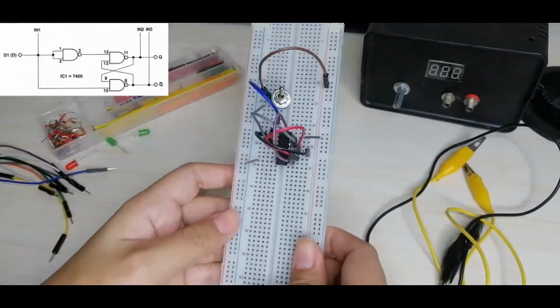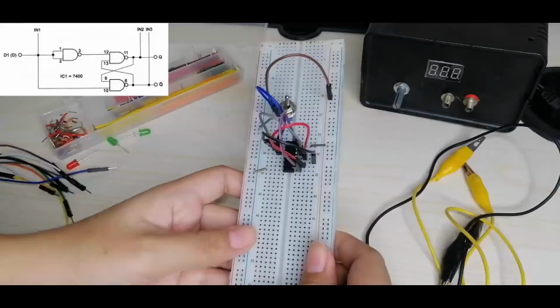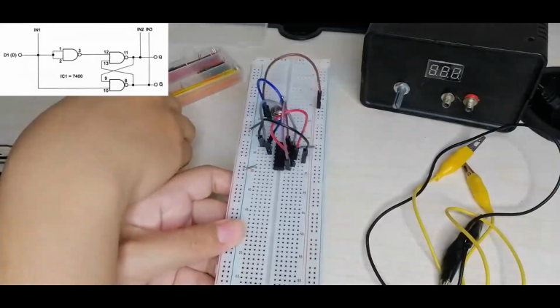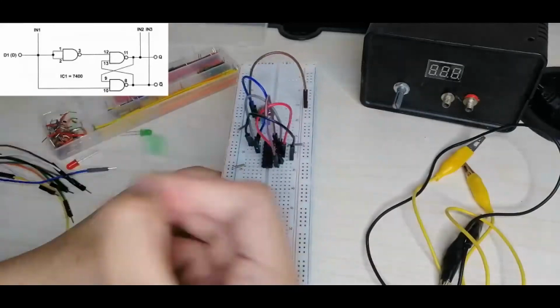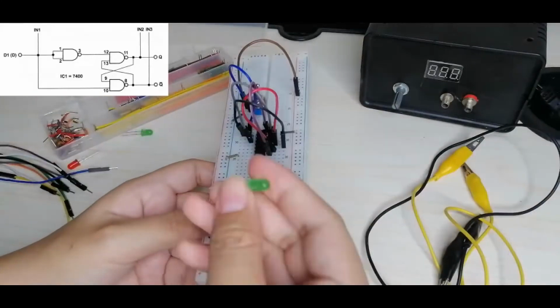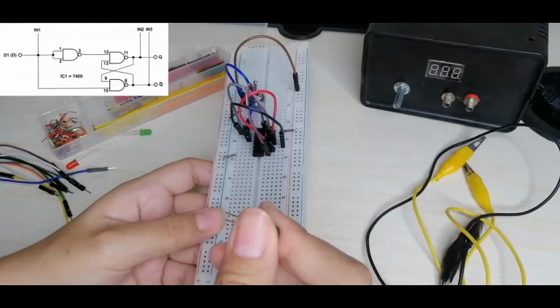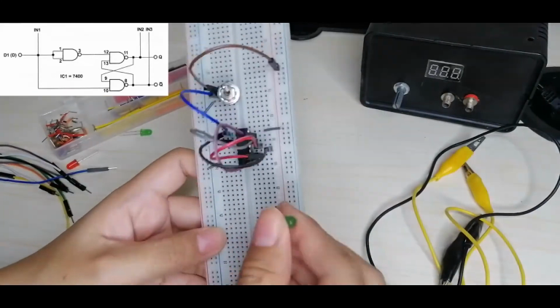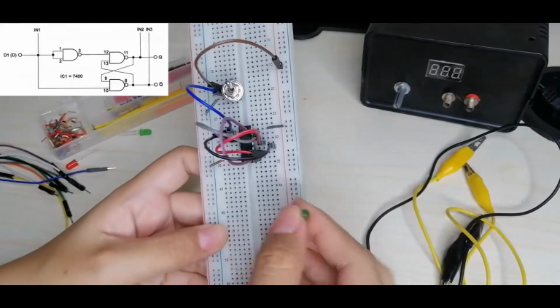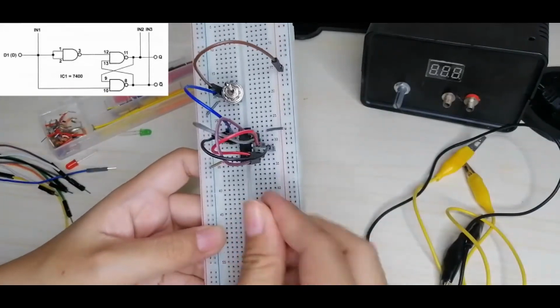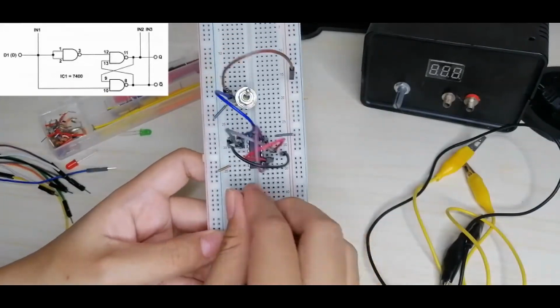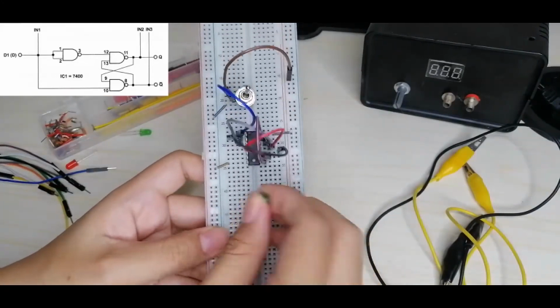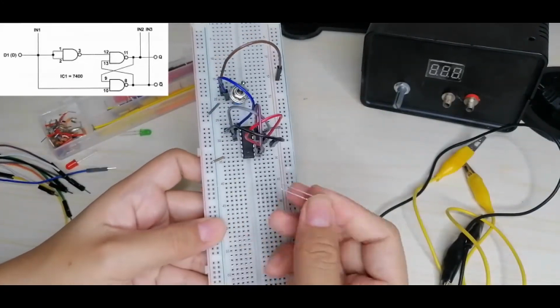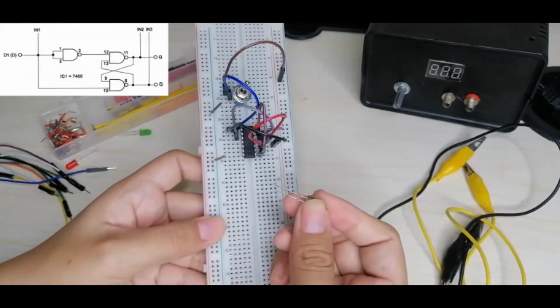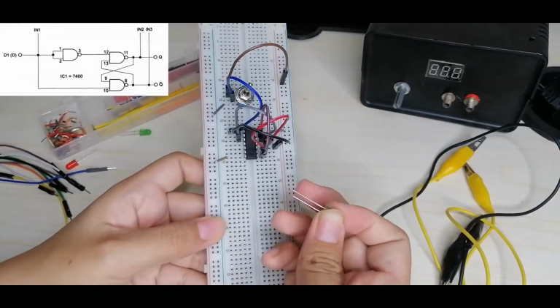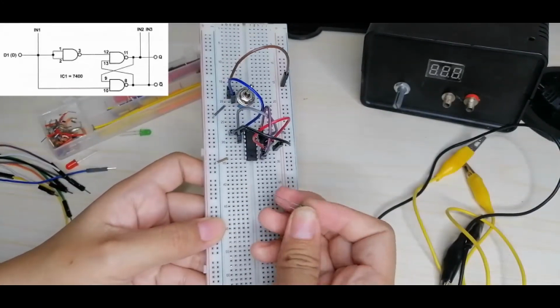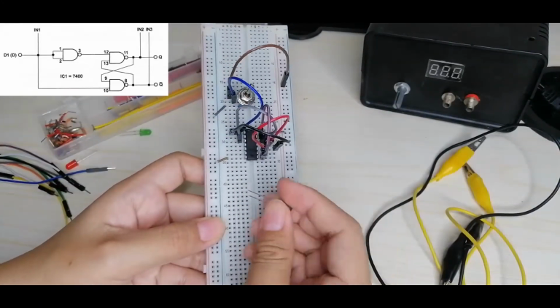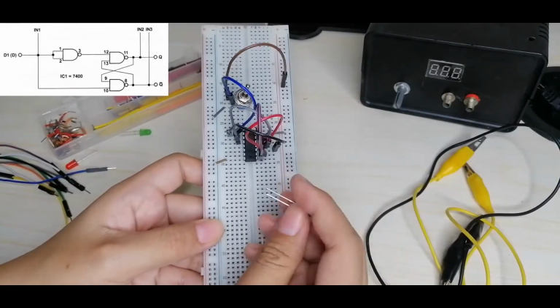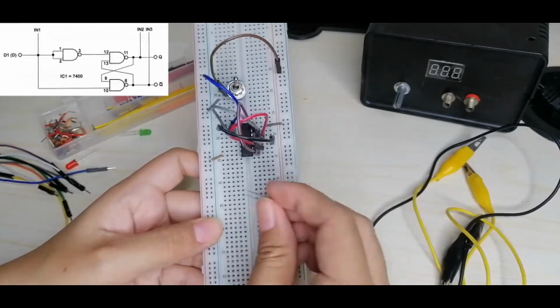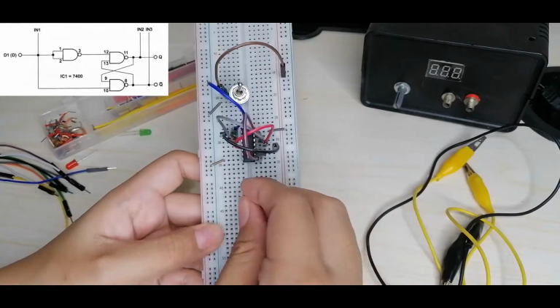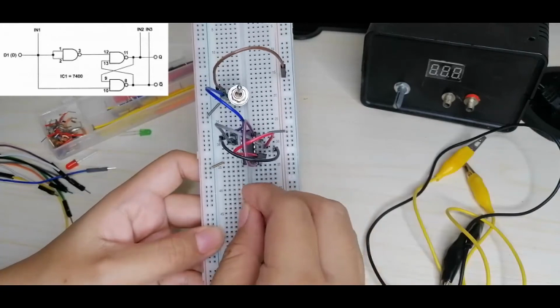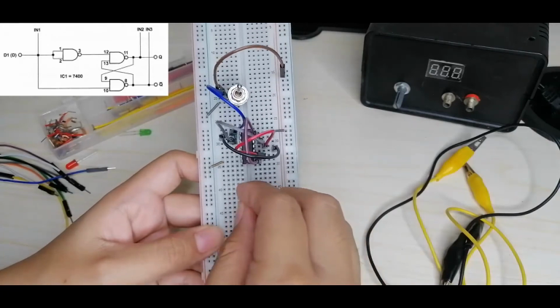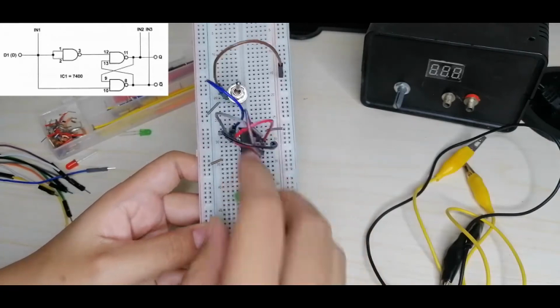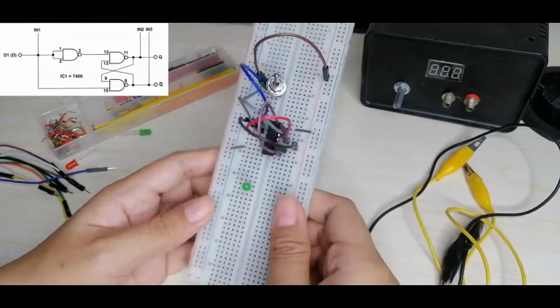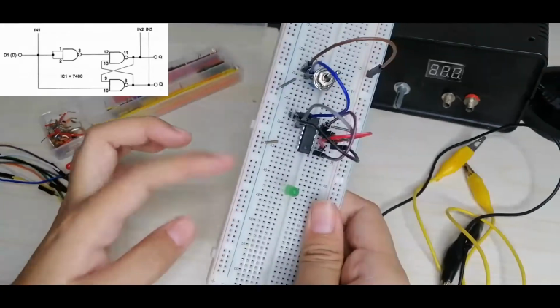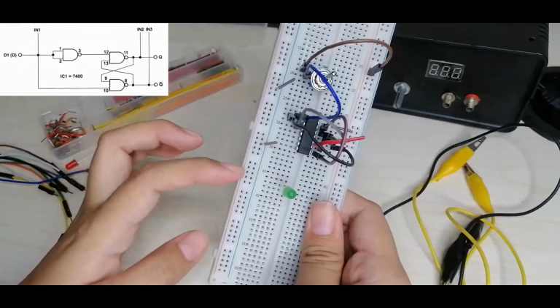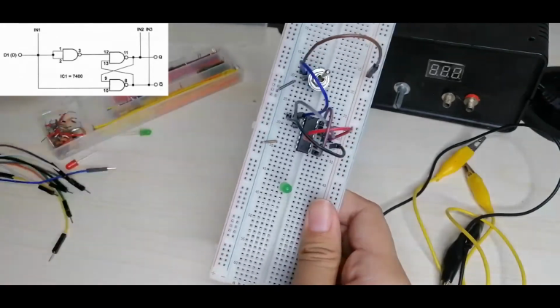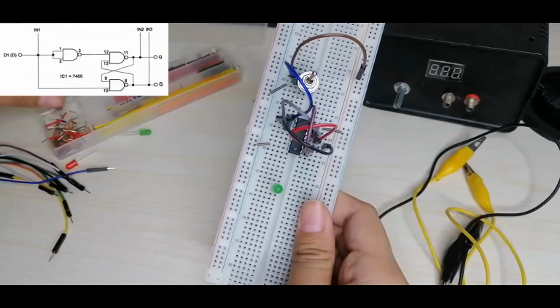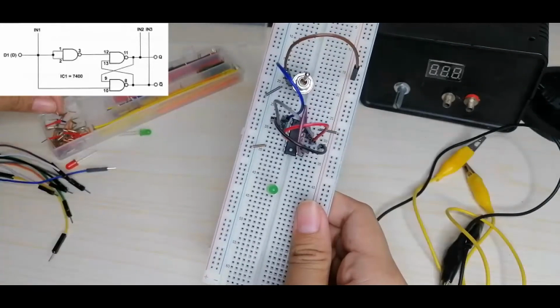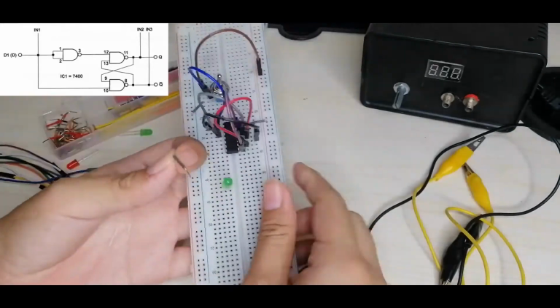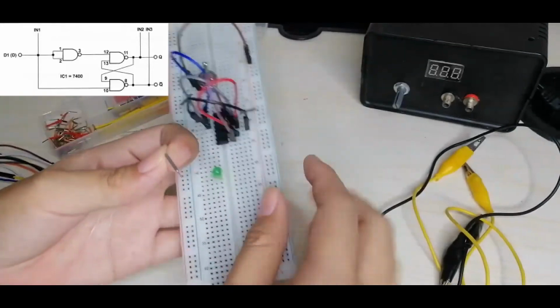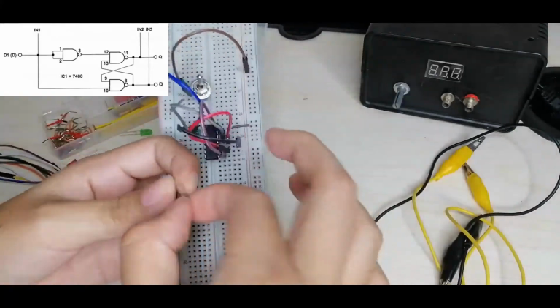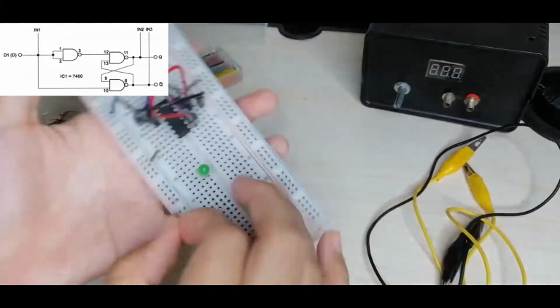Now we'll put our LEDs. The negative side is the short pin and the positive is the long pin. We'll place the first LED here — the negative side of the LED is connected to the negative rail of our breadboard.